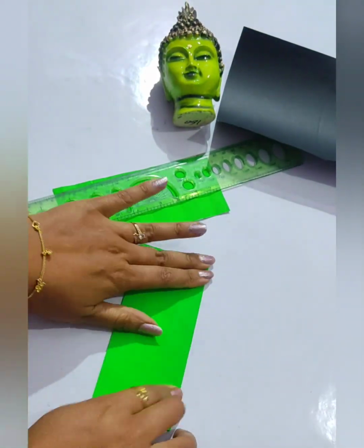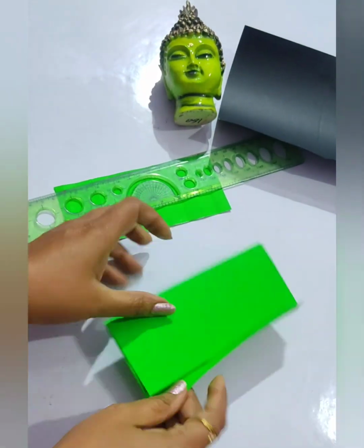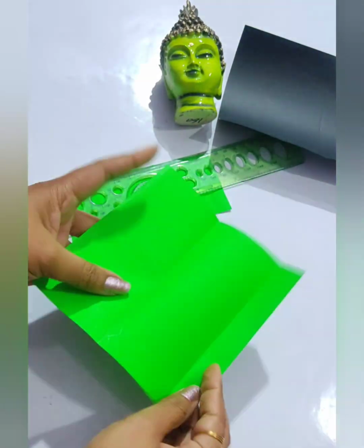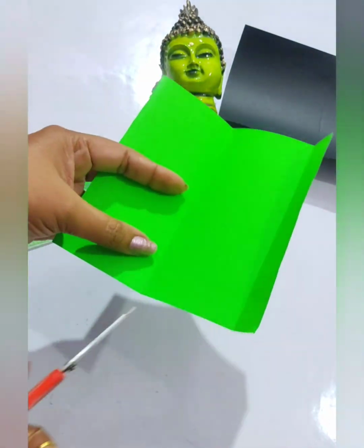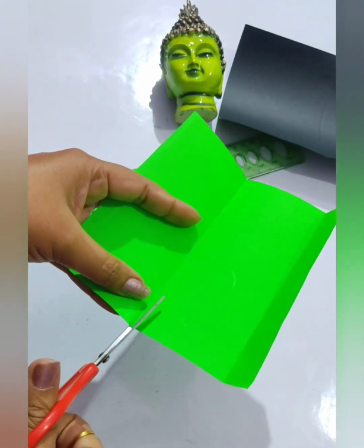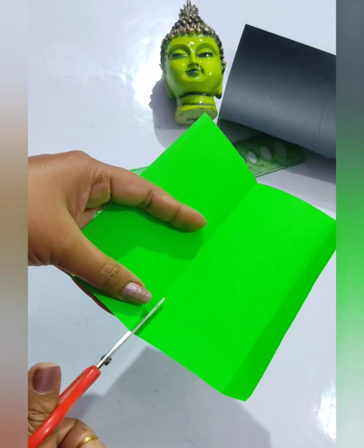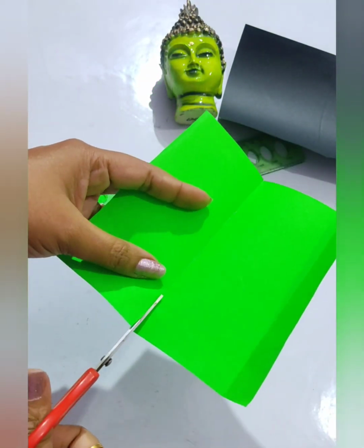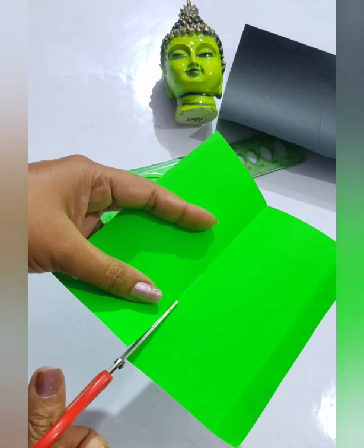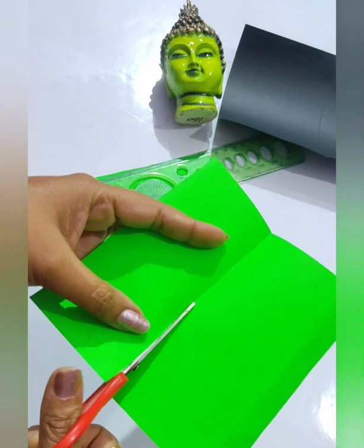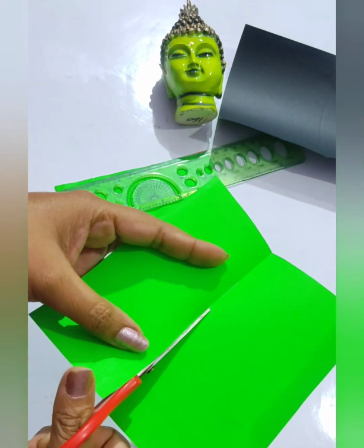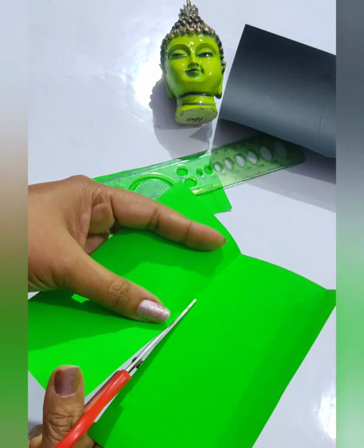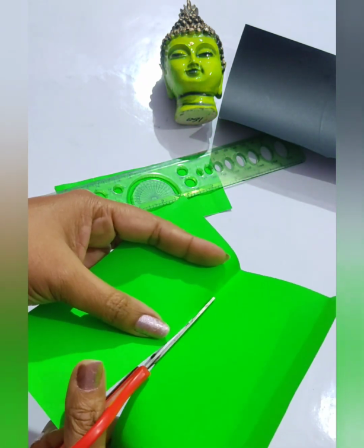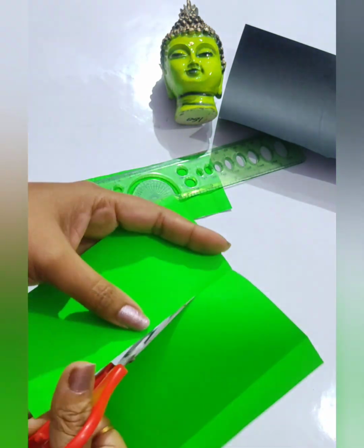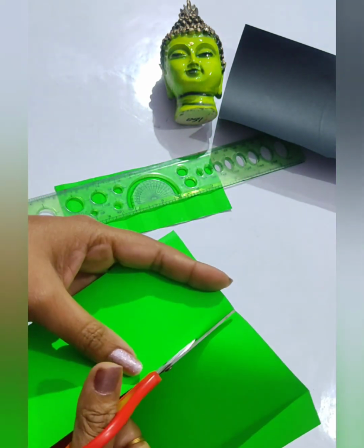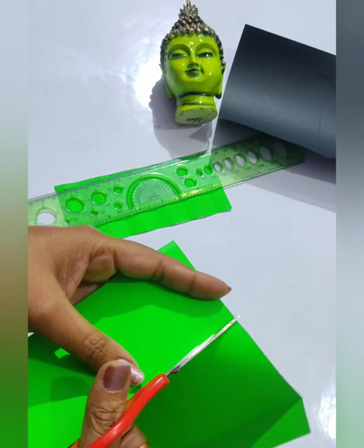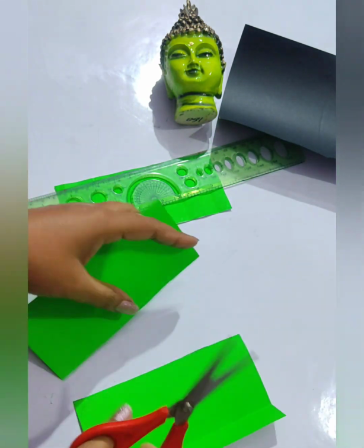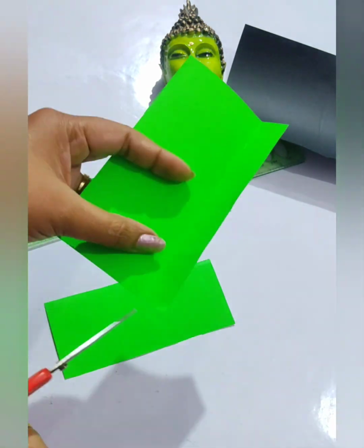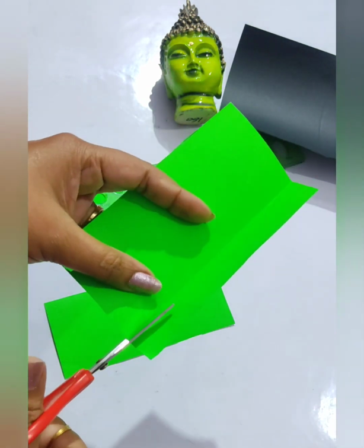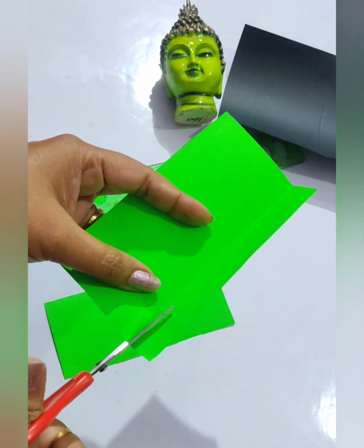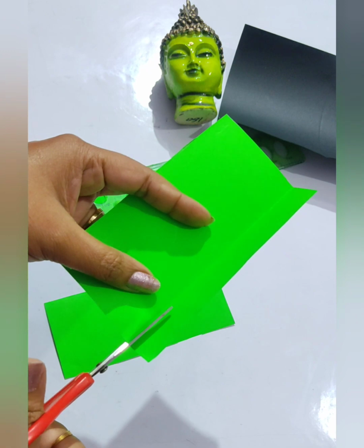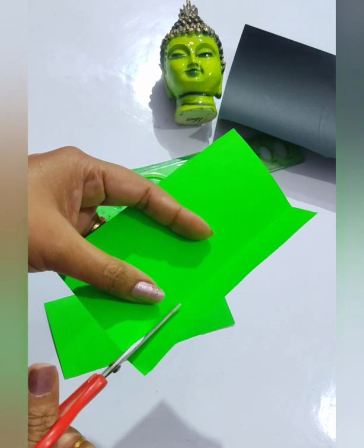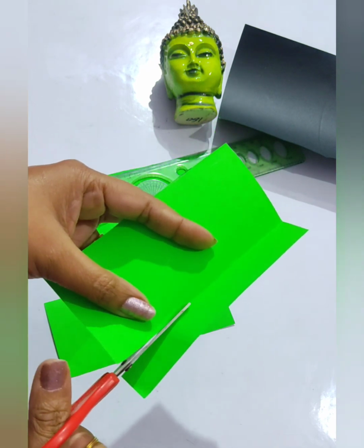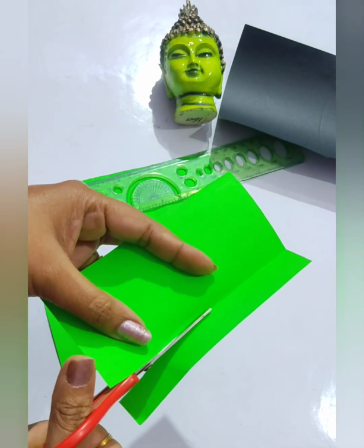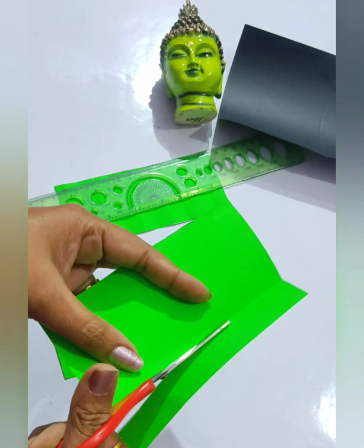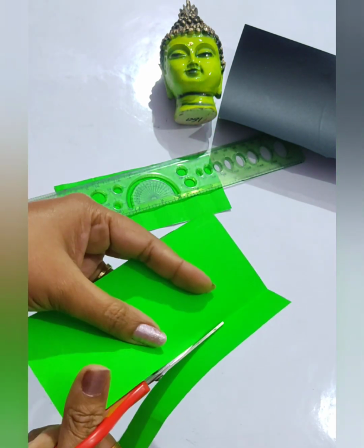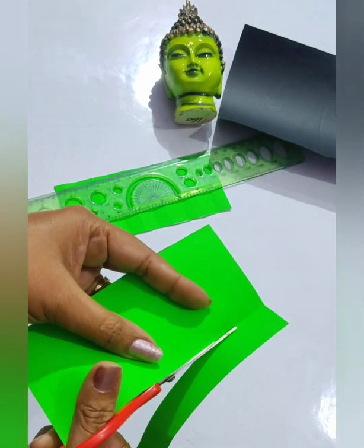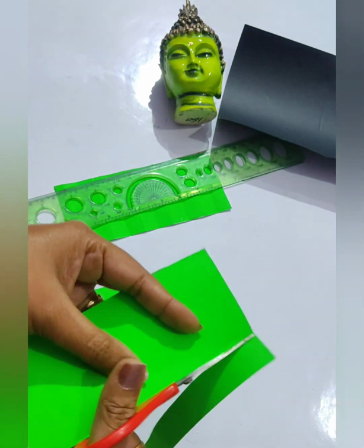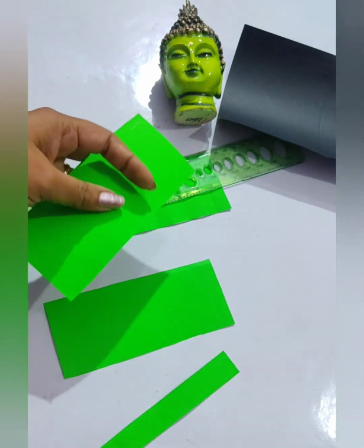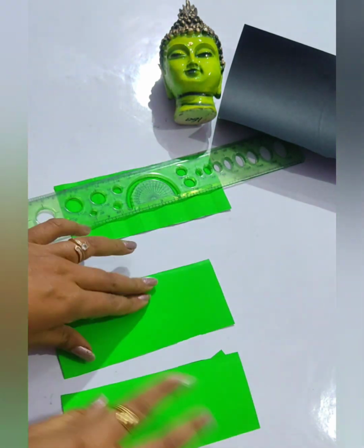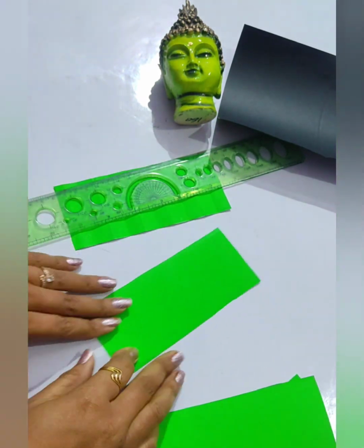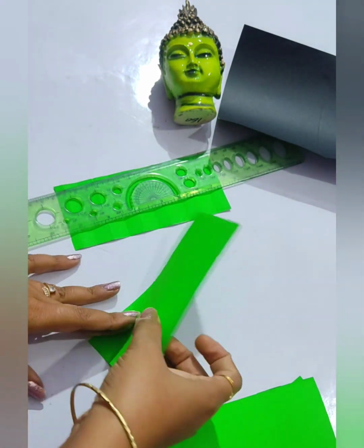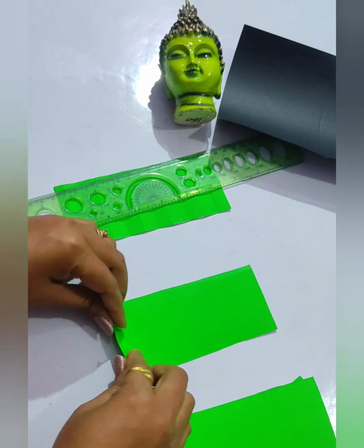So likewise, three rectangular pieces of paper we need, and we will do the same — fold it to the front side, again to its back side, to and fro. In that way we are going to fold them.